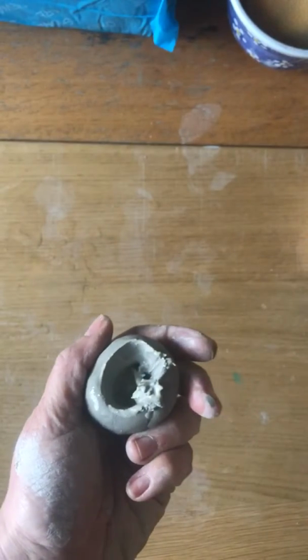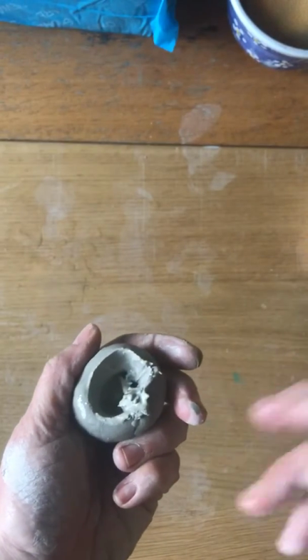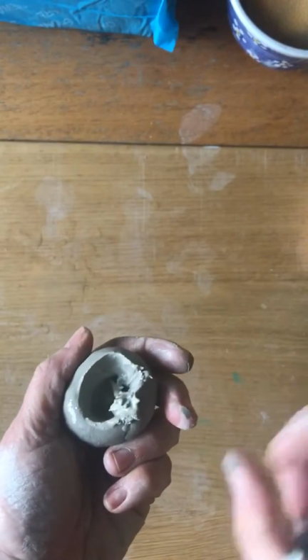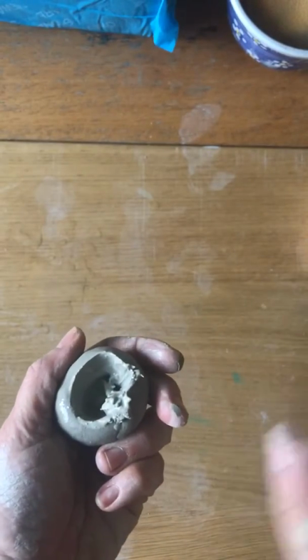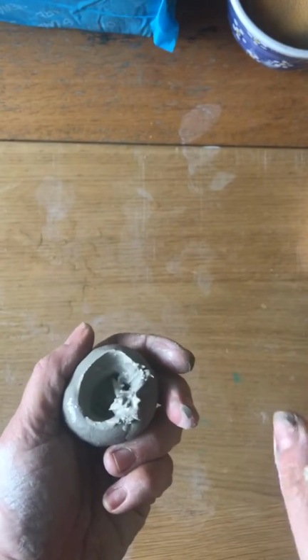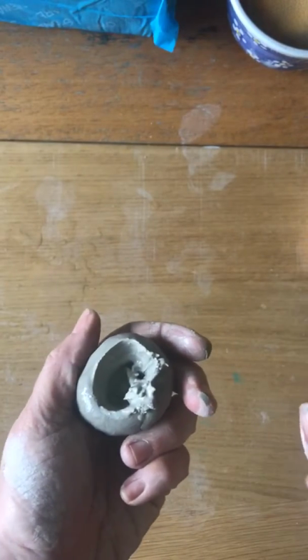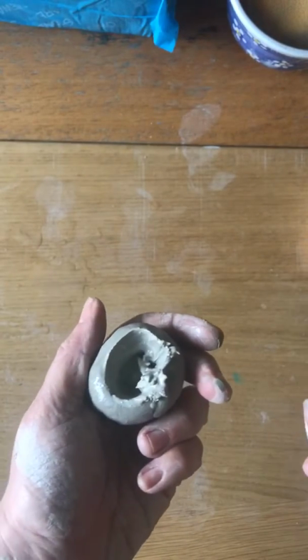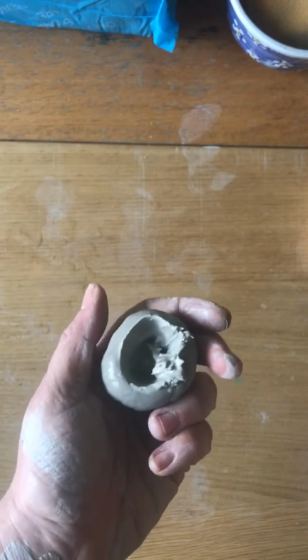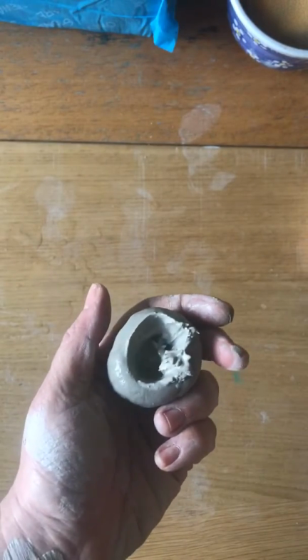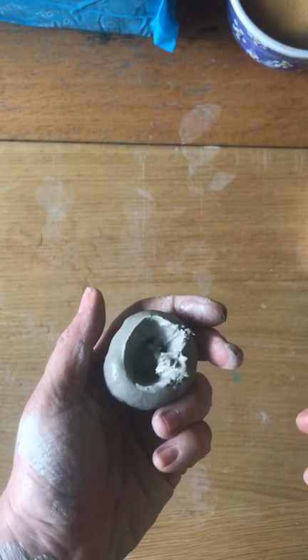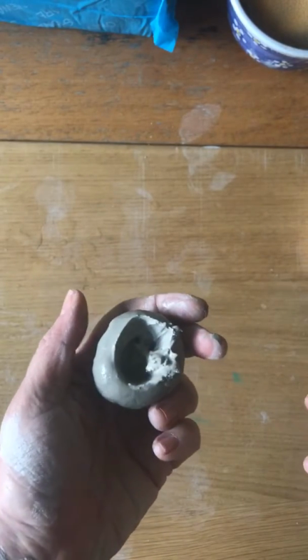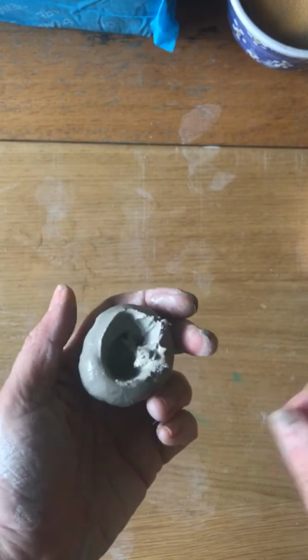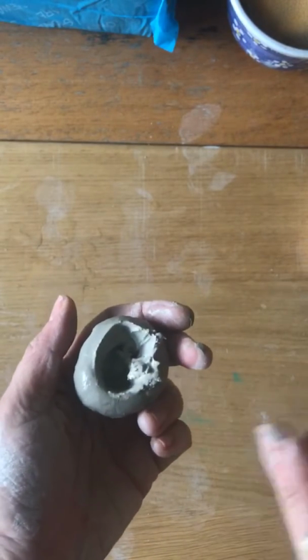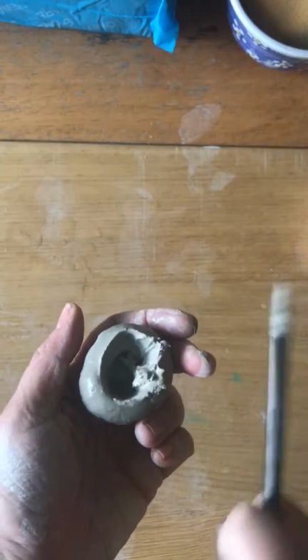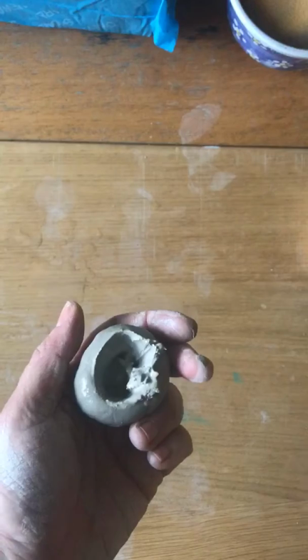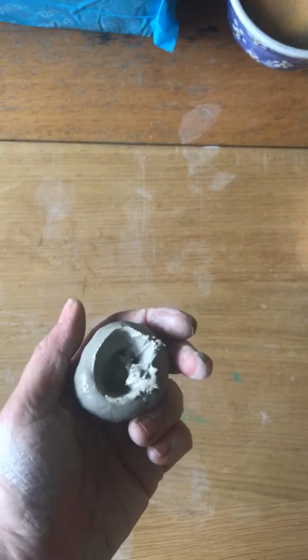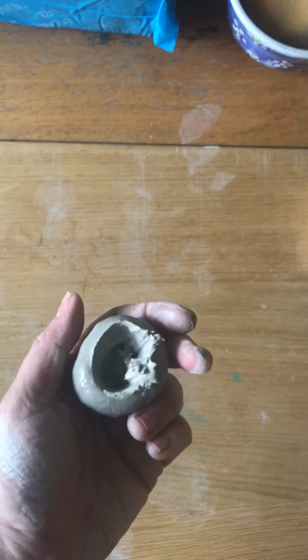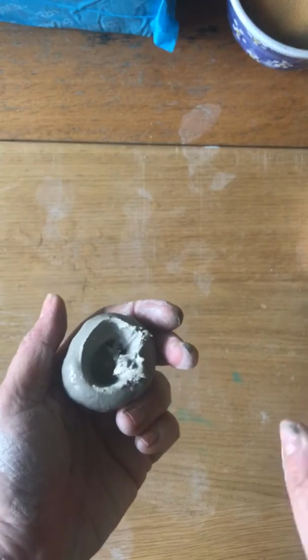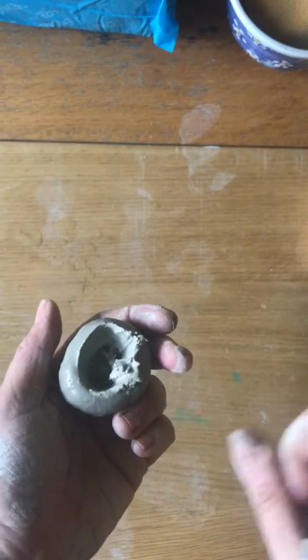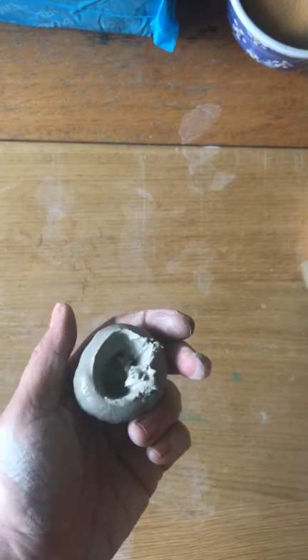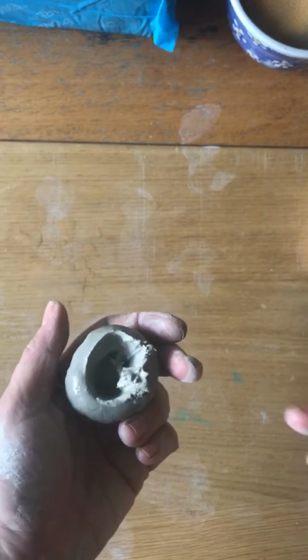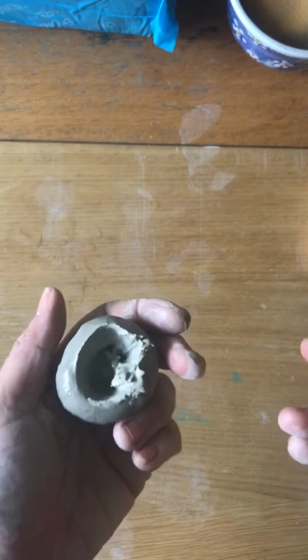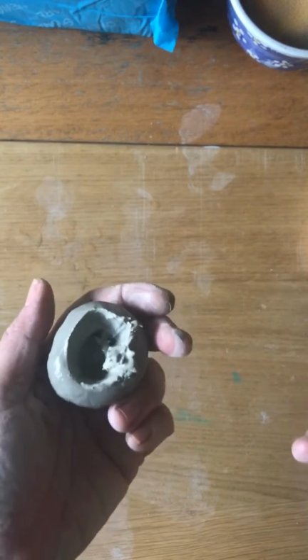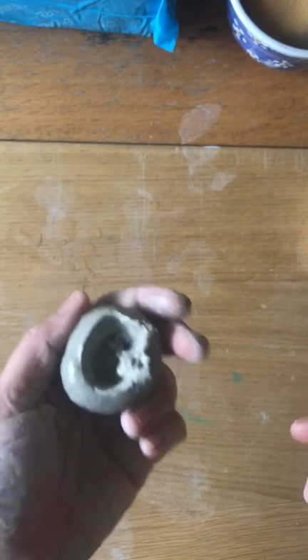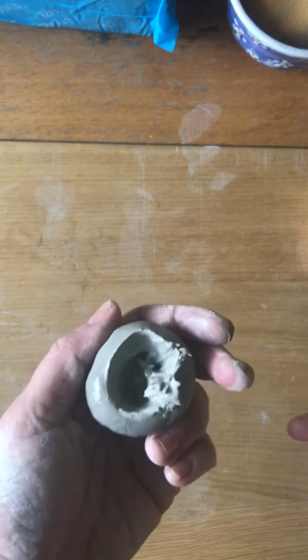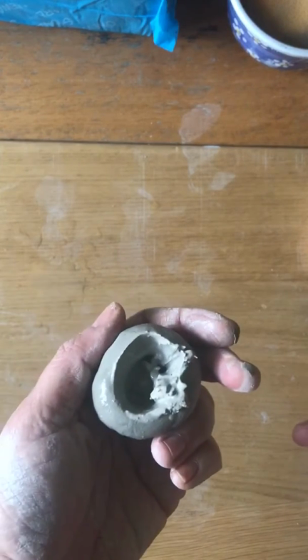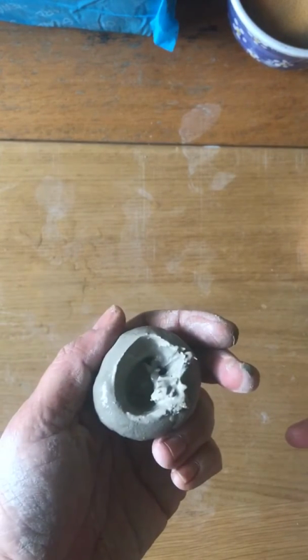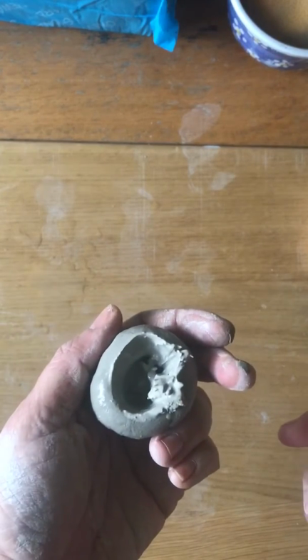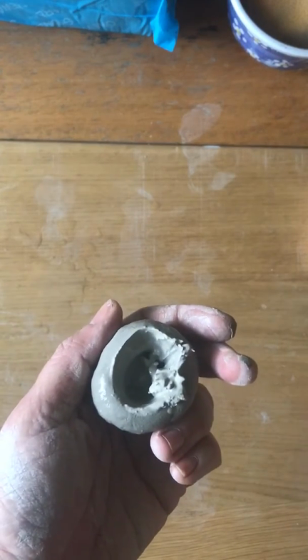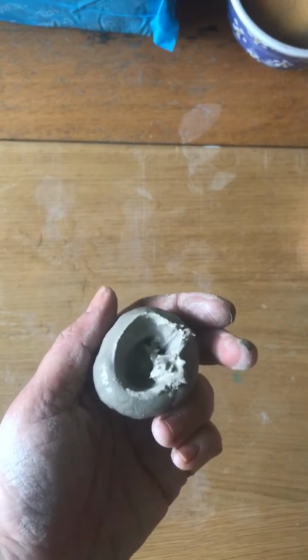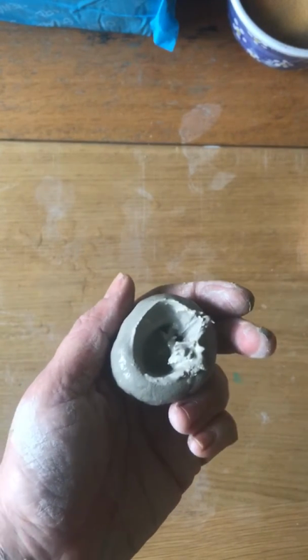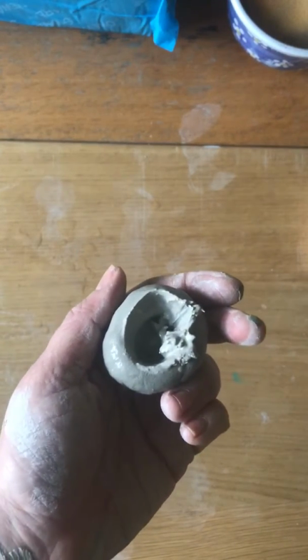If you need loads, you can obviously squish it into a big tub with your hands or a whisk or something, but this is great just for little projects. Thanks!